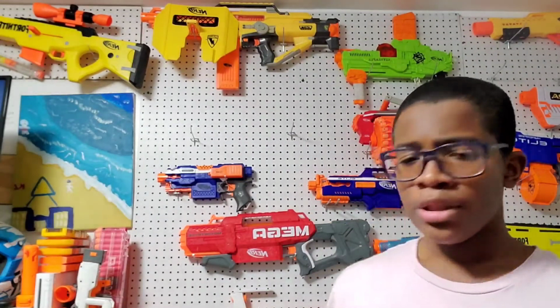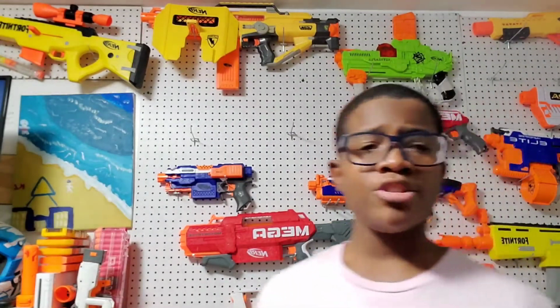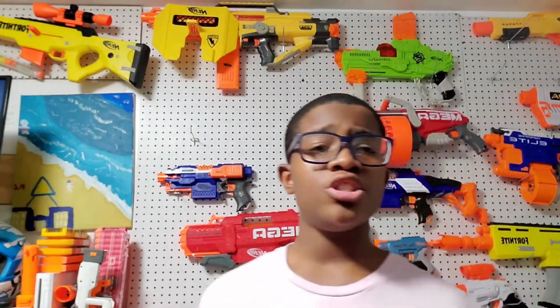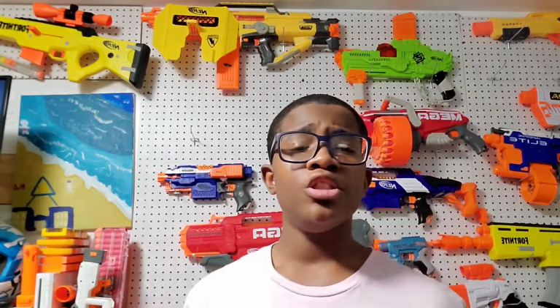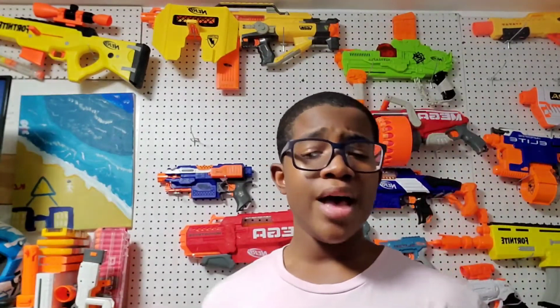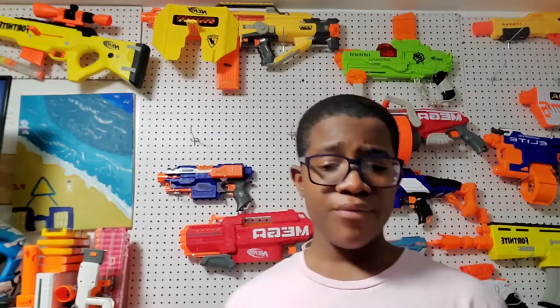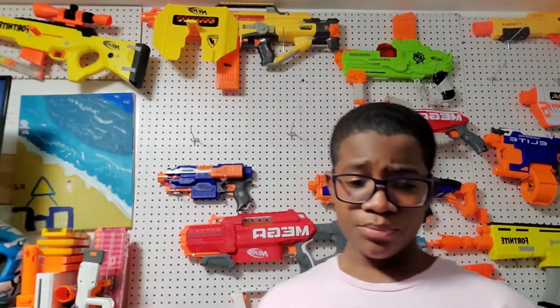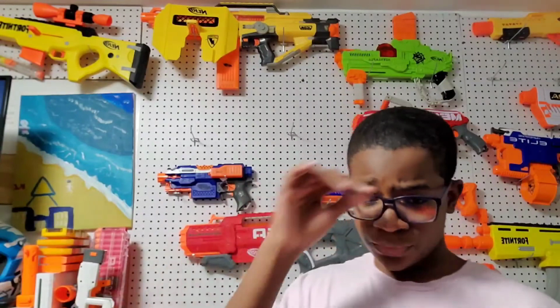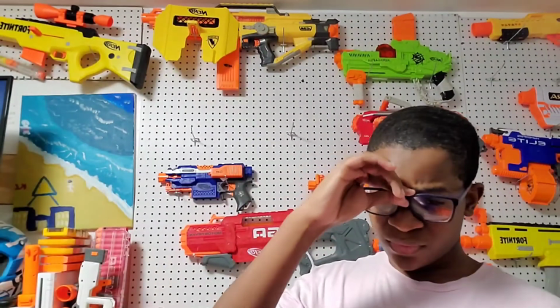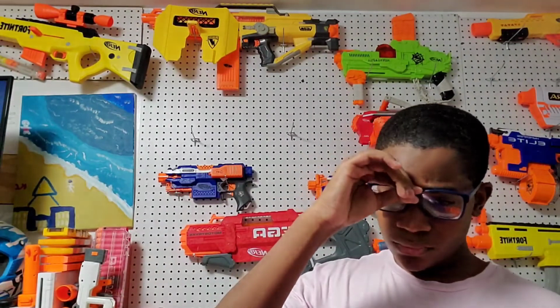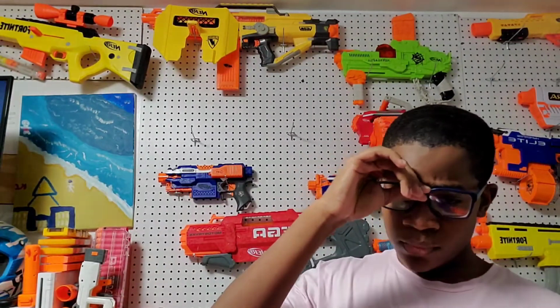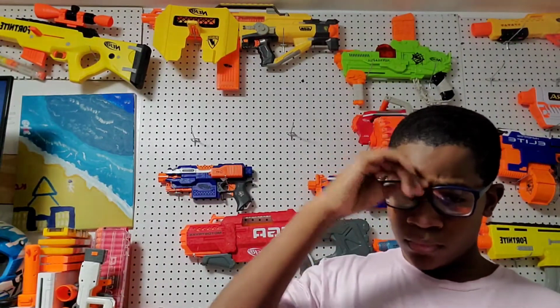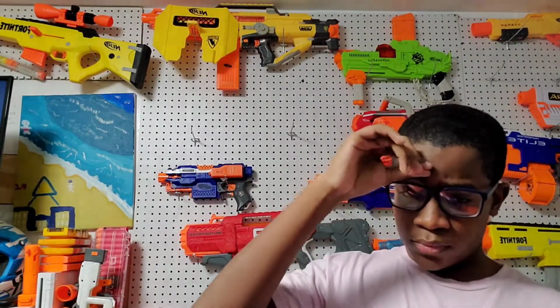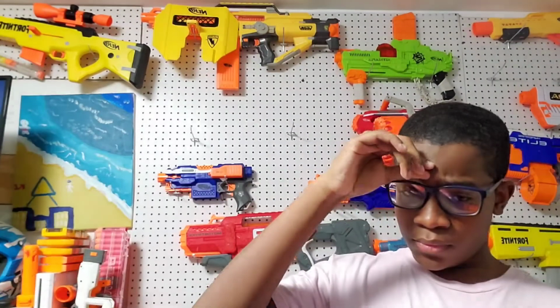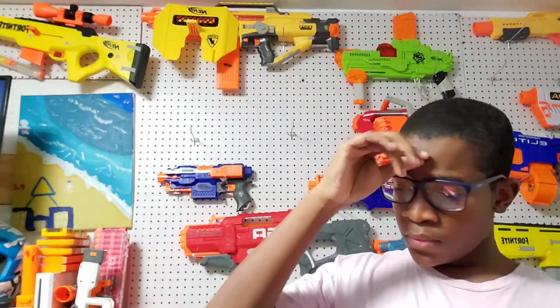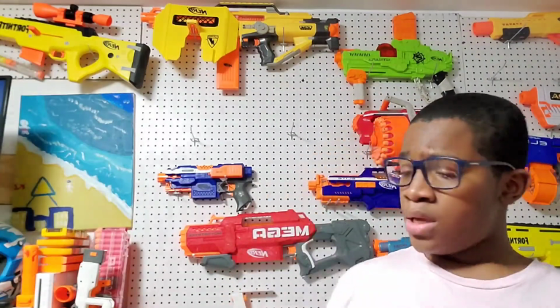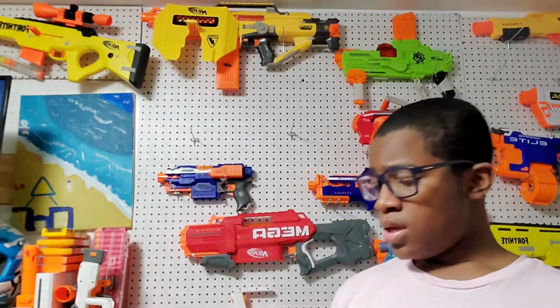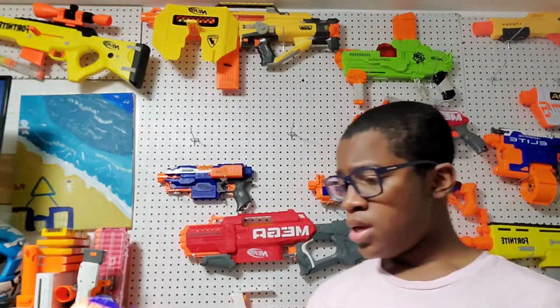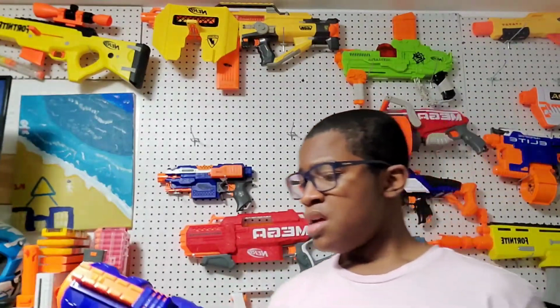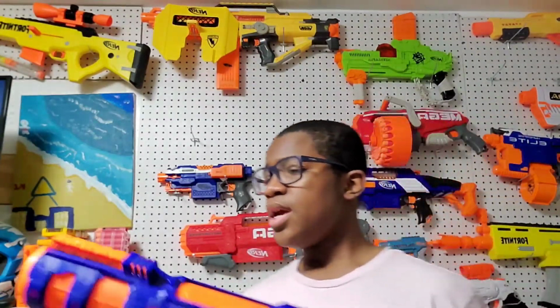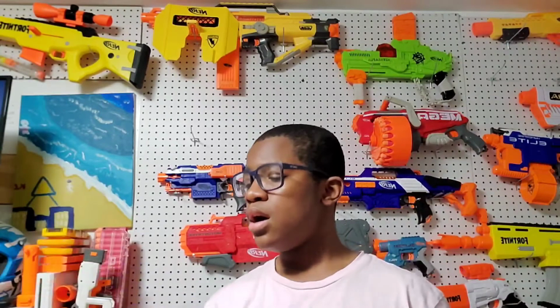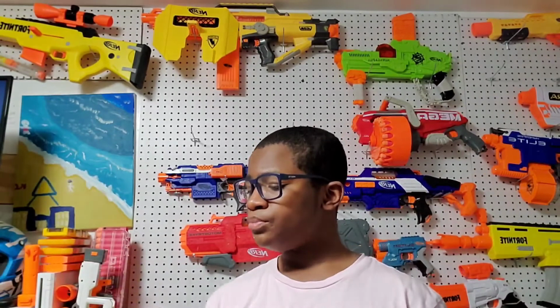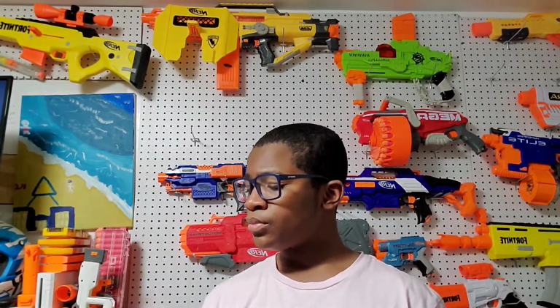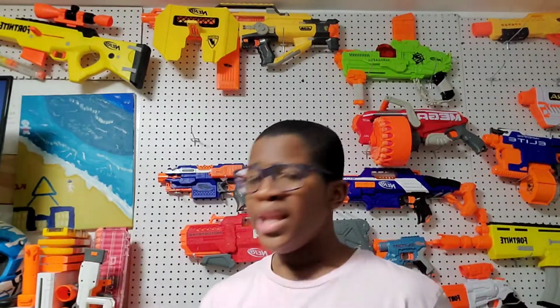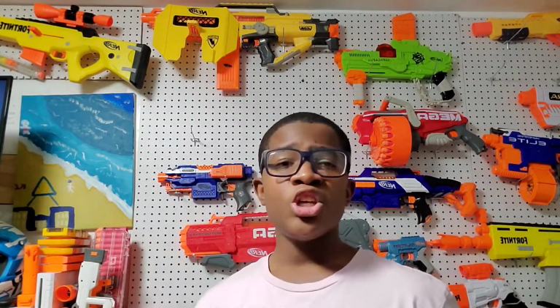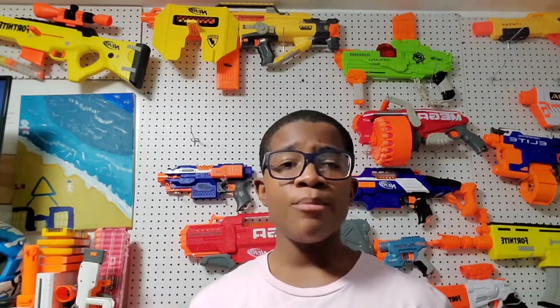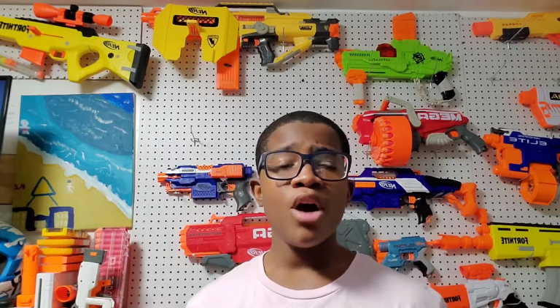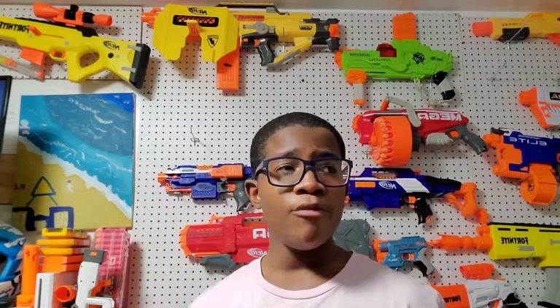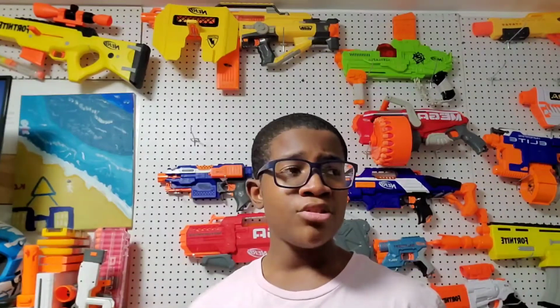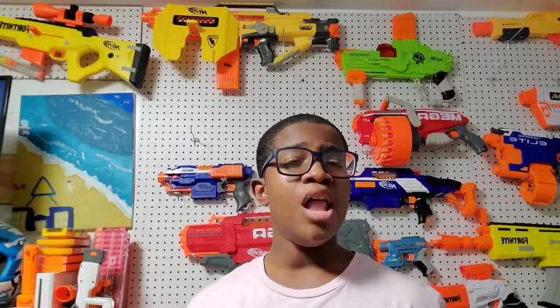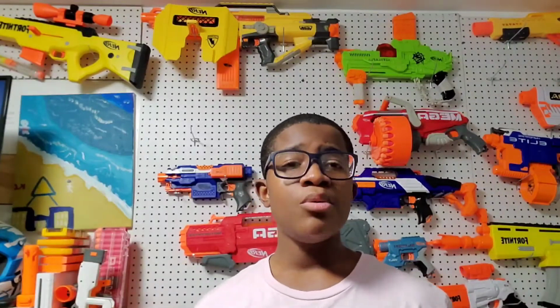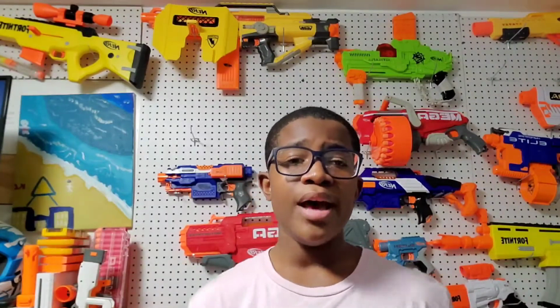Let's get to the shooting for both blasters and see what they've got.